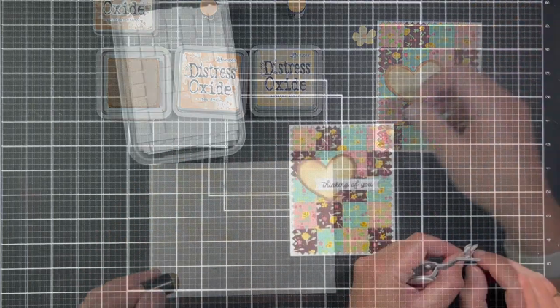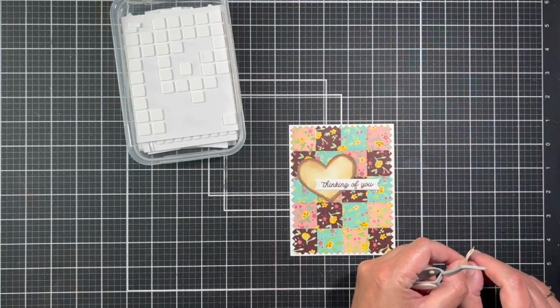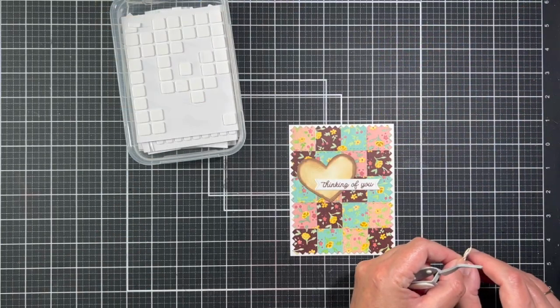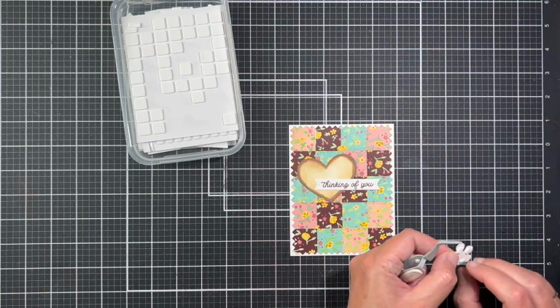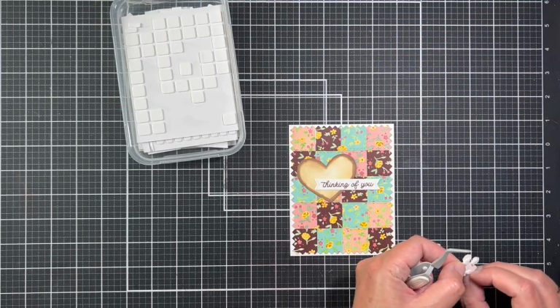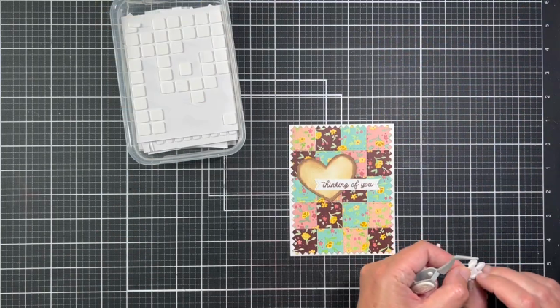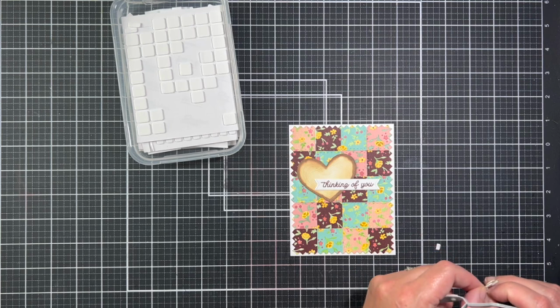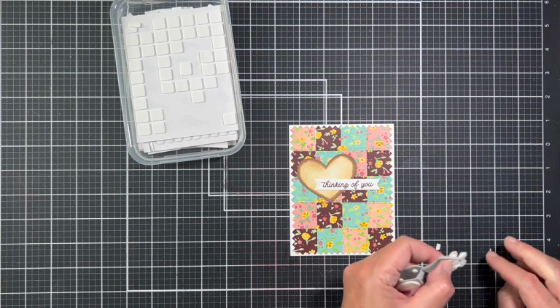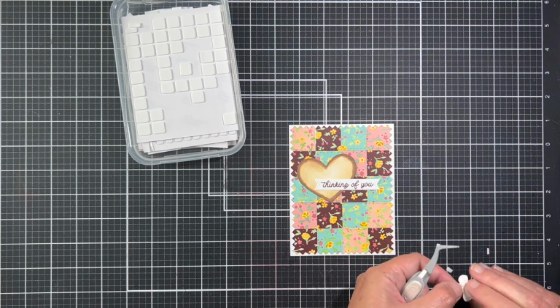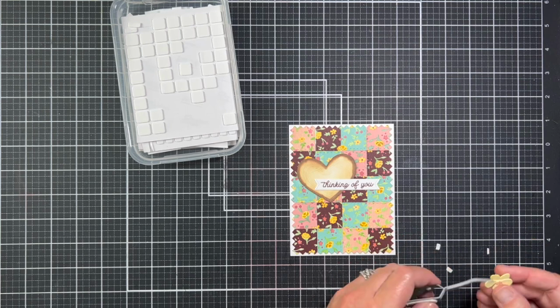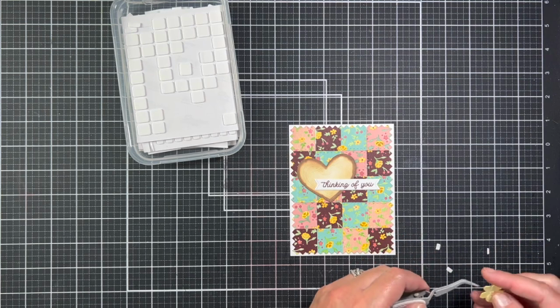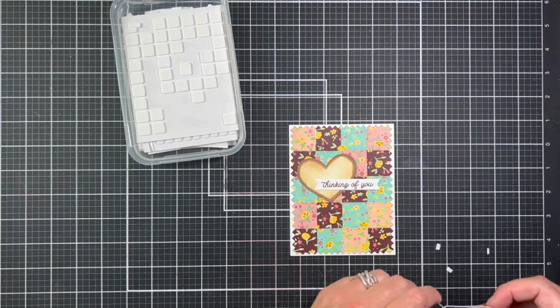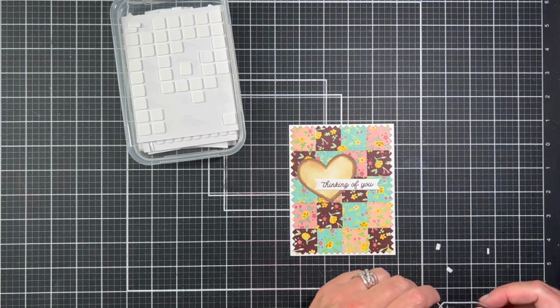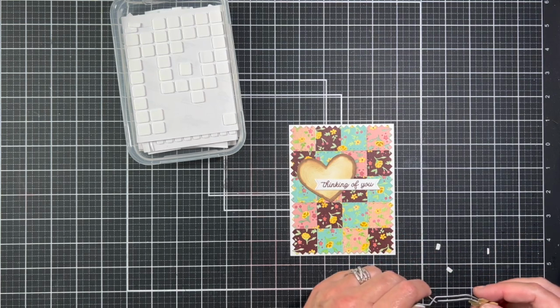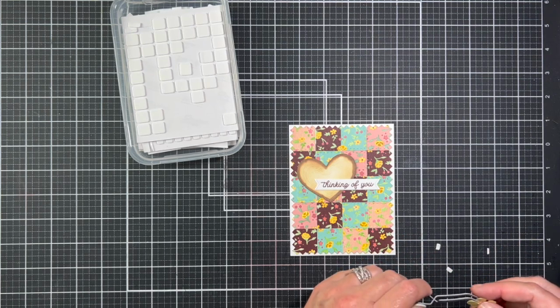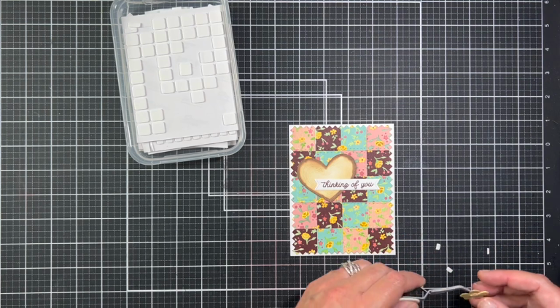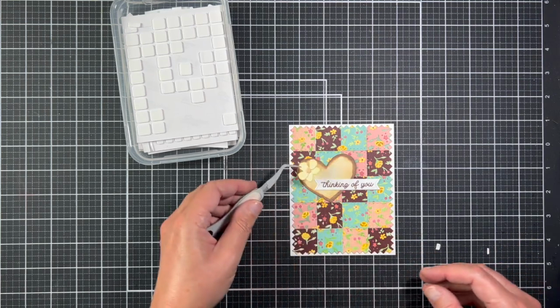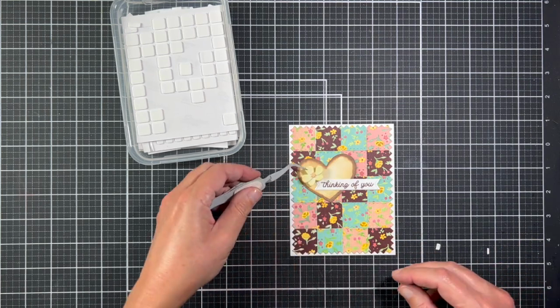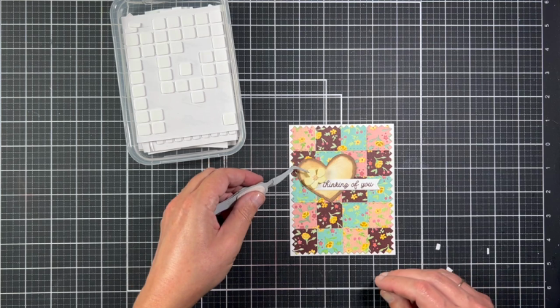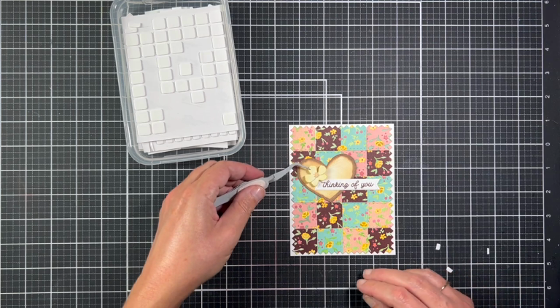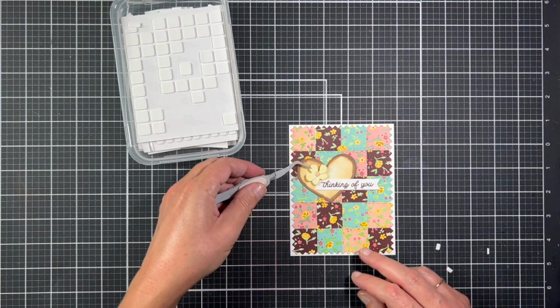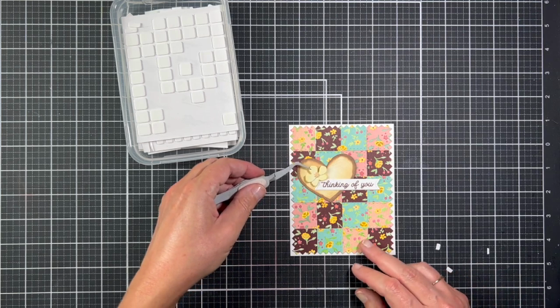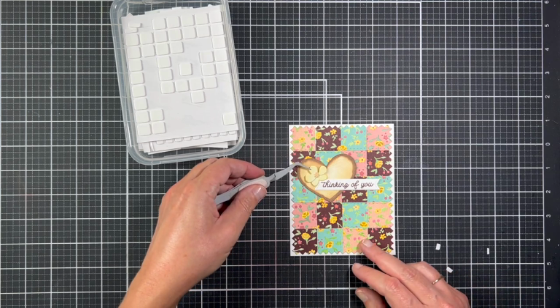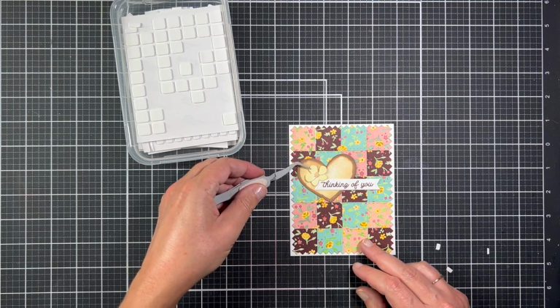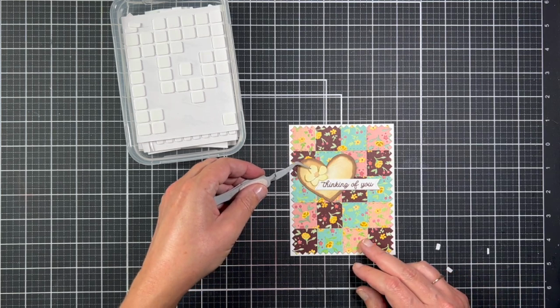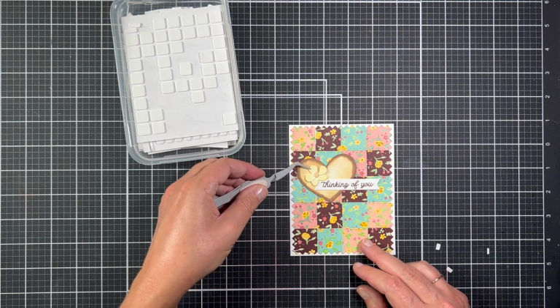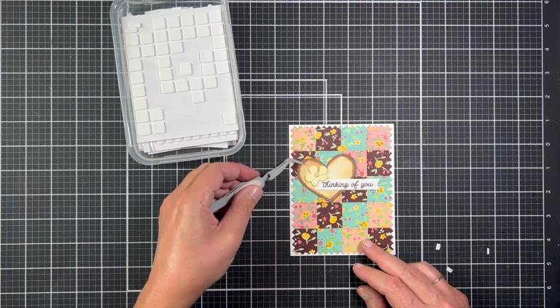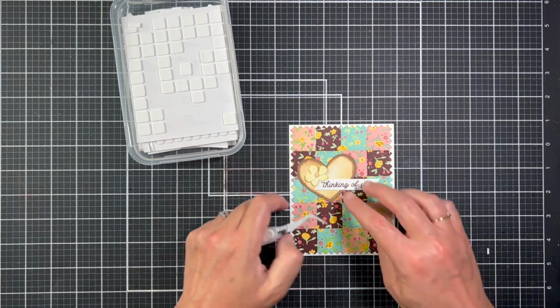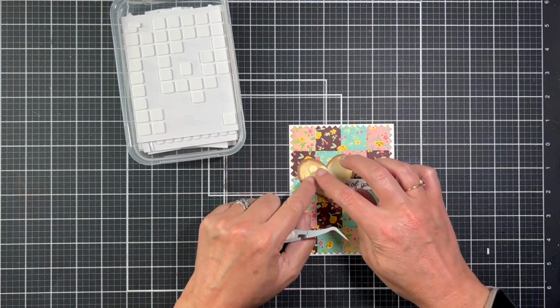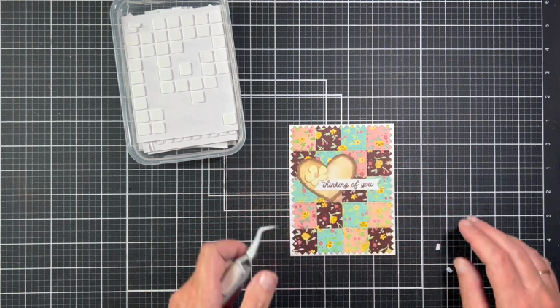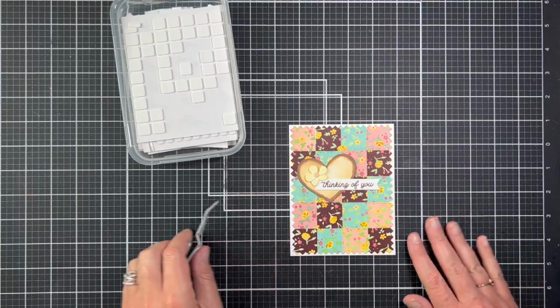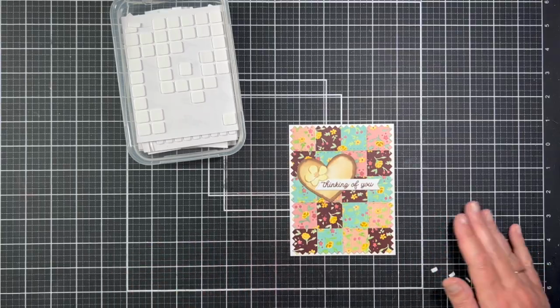The sentiment is from the Sweet Thinking of You stamp set, which I stamped with brown ink and then die cut with the coordinating die. Now I'm attaching a Curio Spring Findings blossom to finish the card.